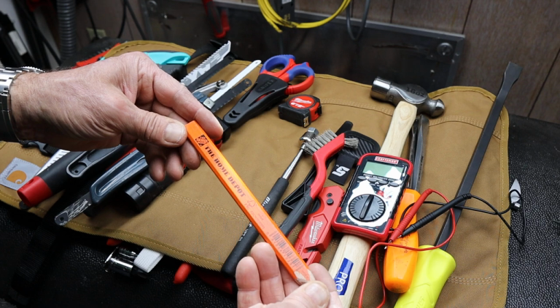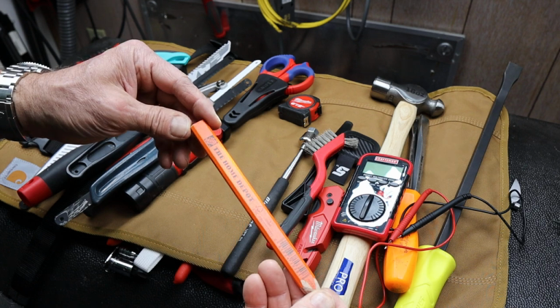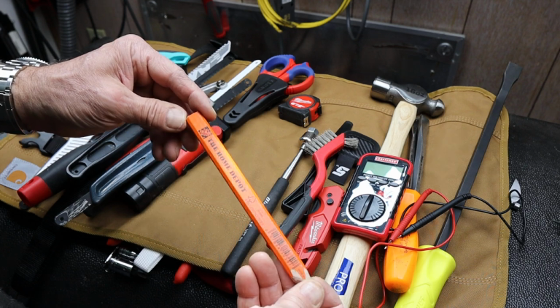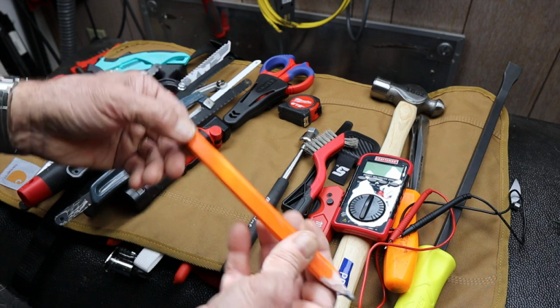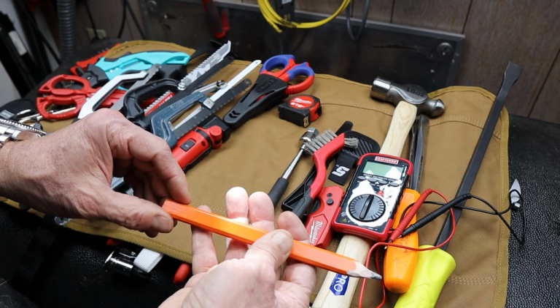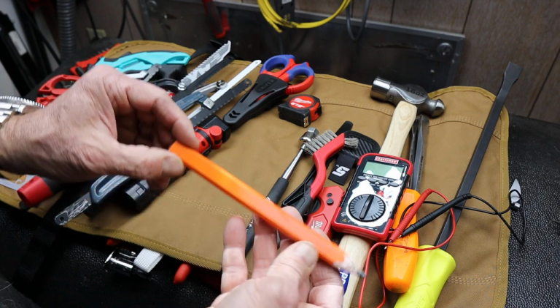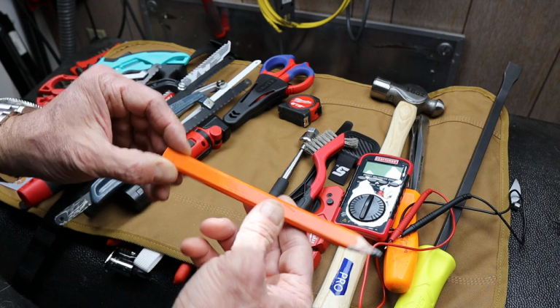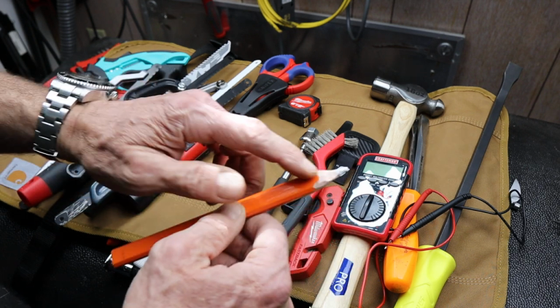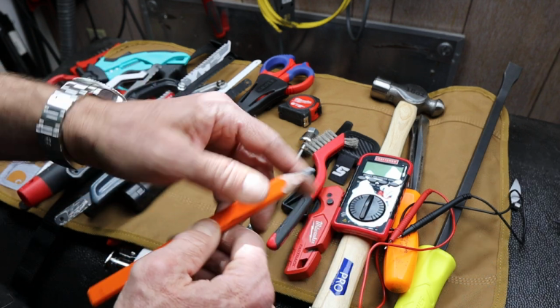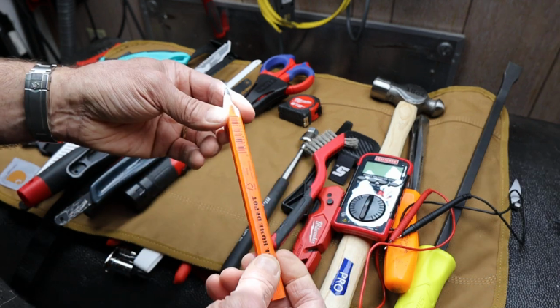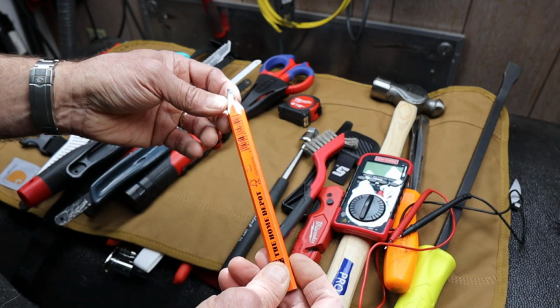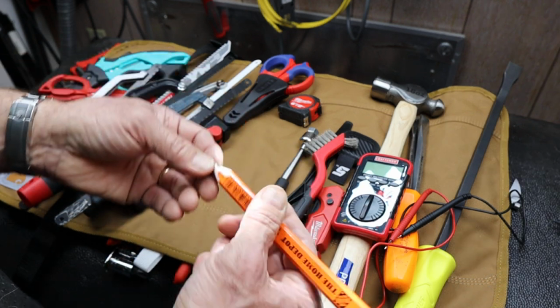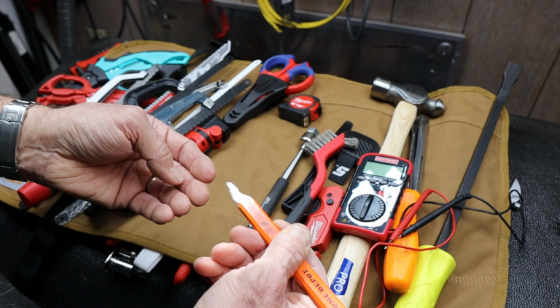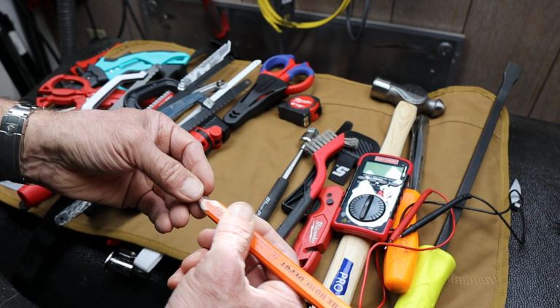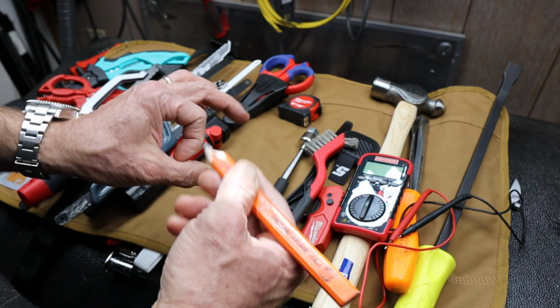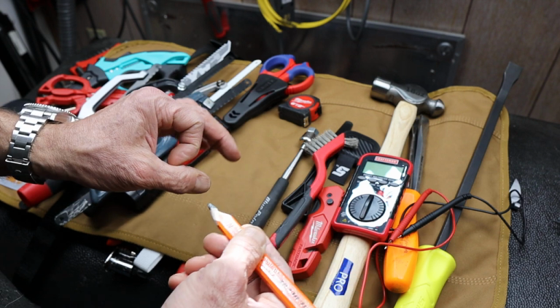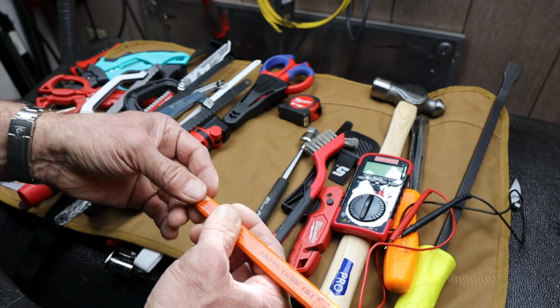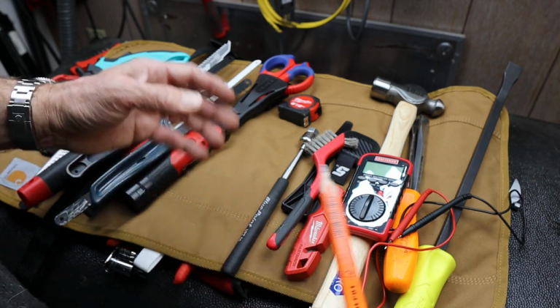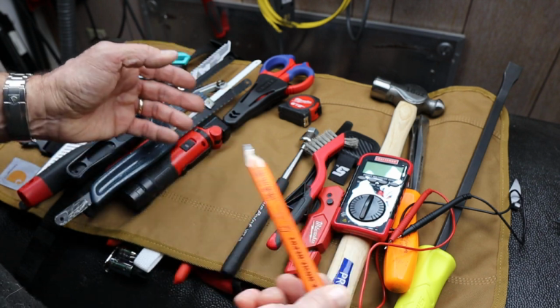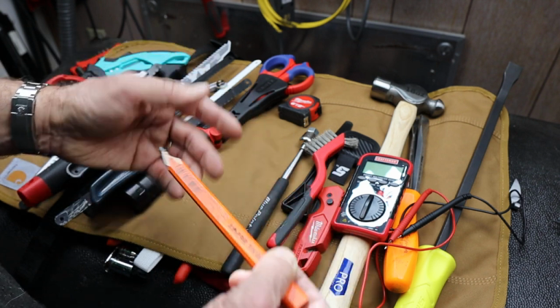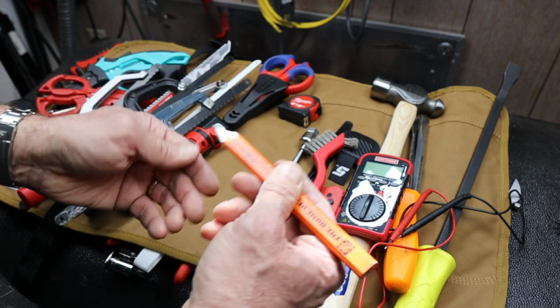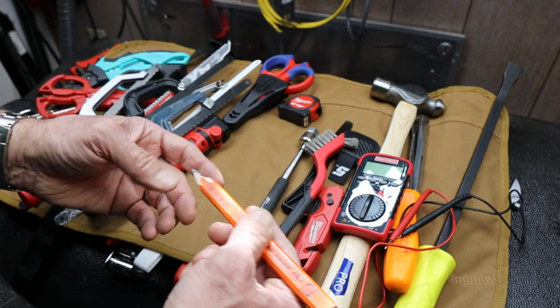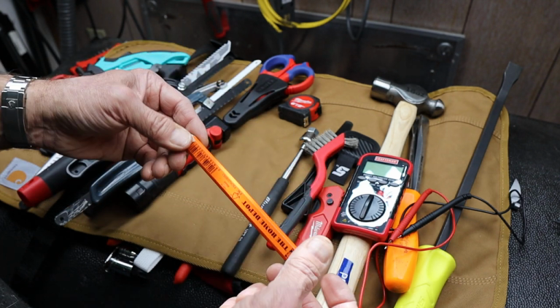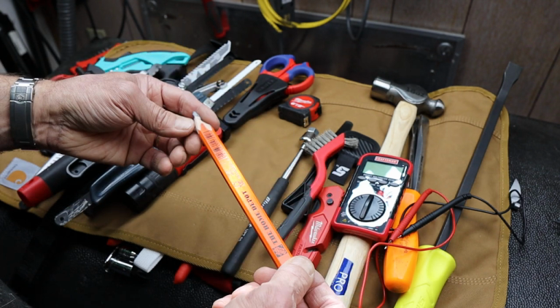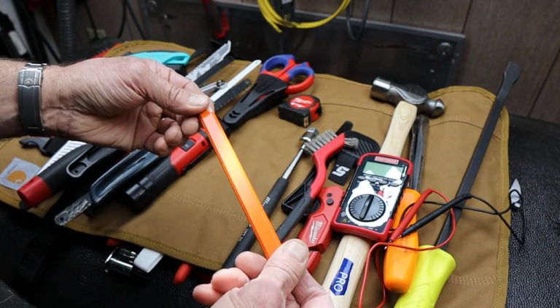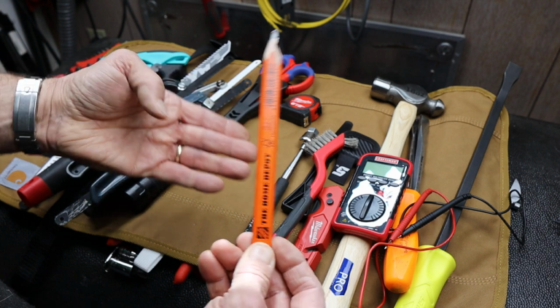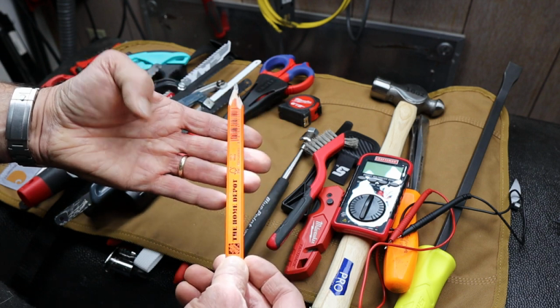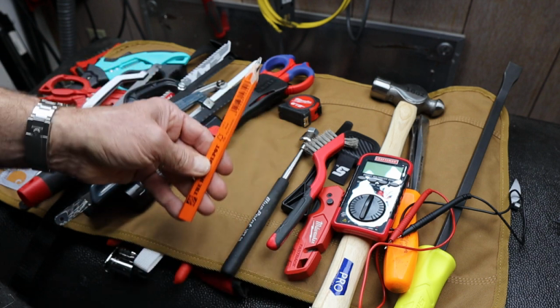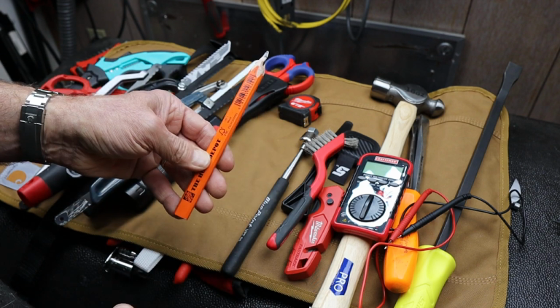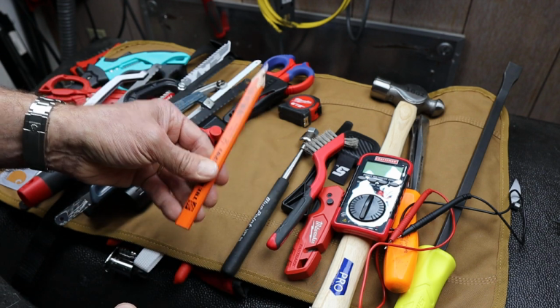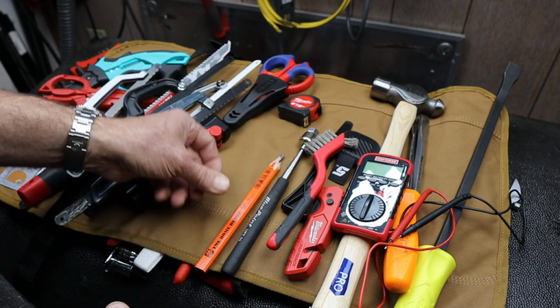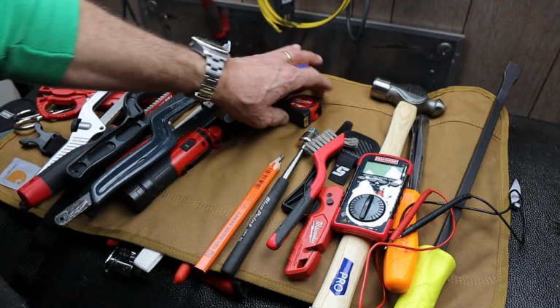A good solid pencil that won't roll away — bright orange, pre-sharpened. Oftentimes I'm writing on components or even writing on stuff as I take it out, maybe directional arrows. I've just found that having a handy pencil is important.